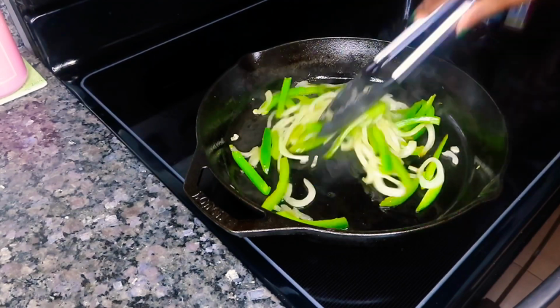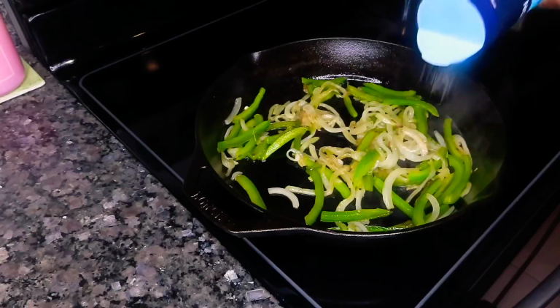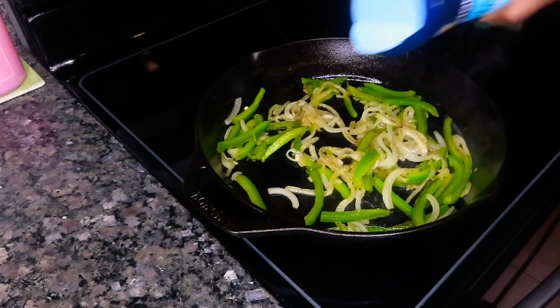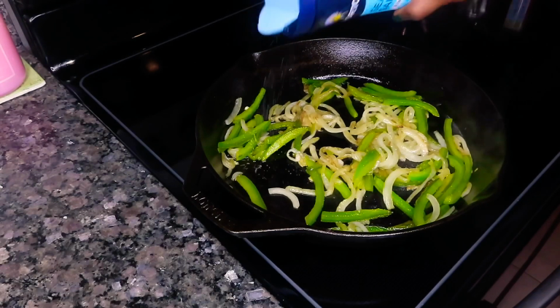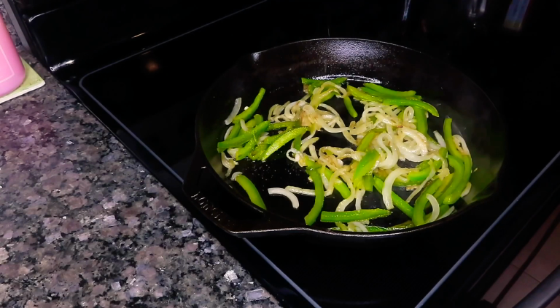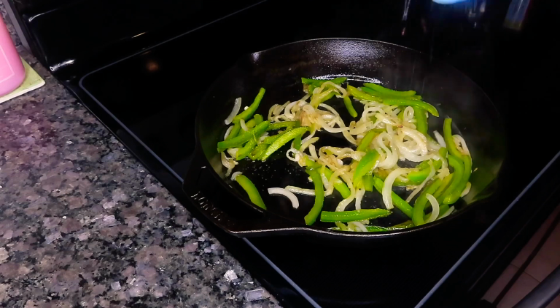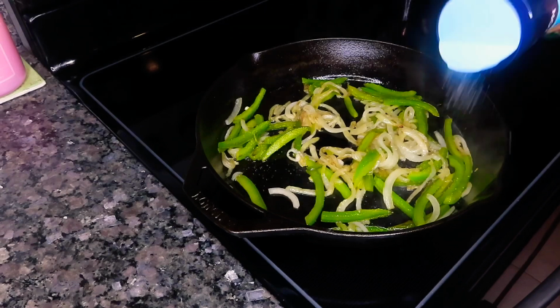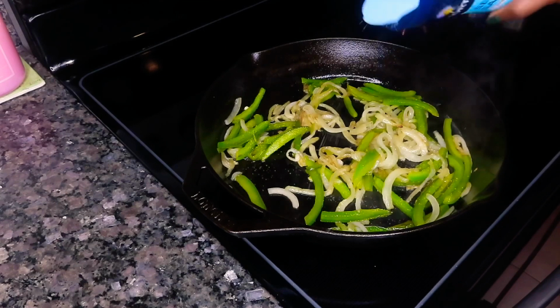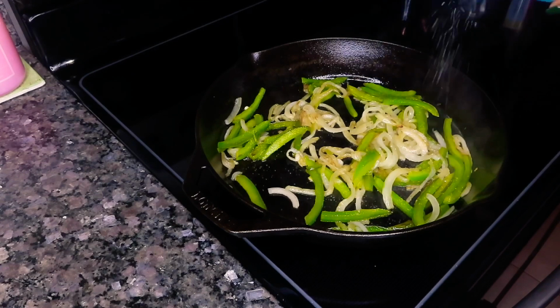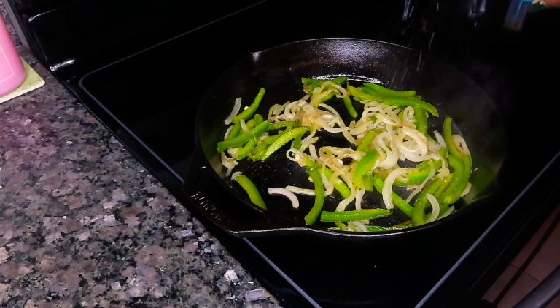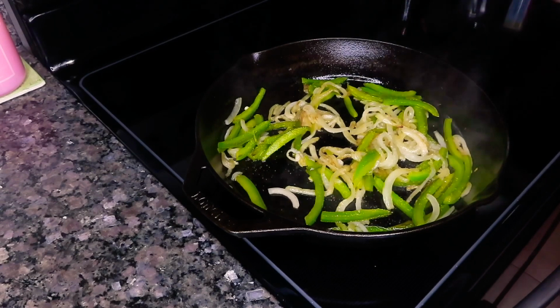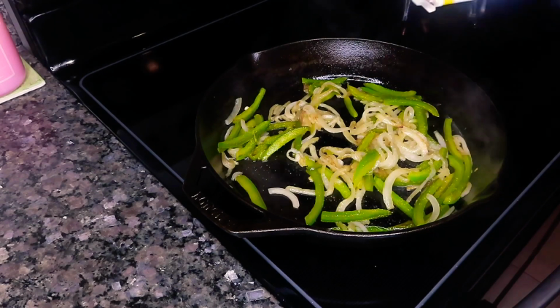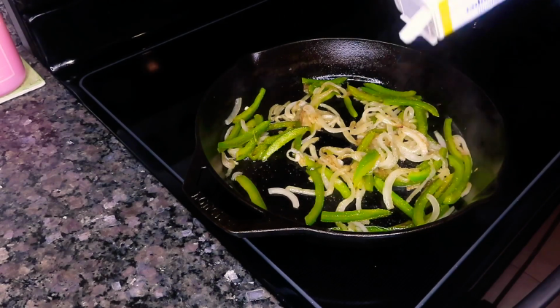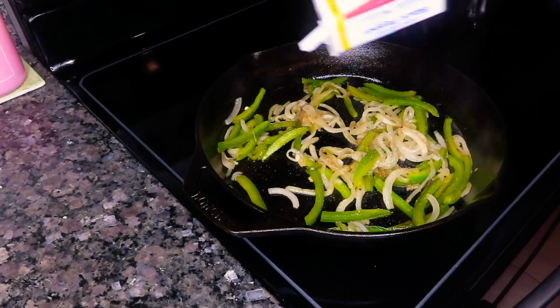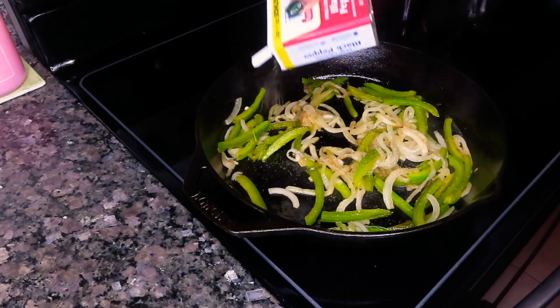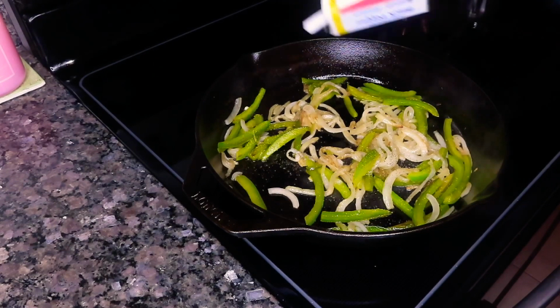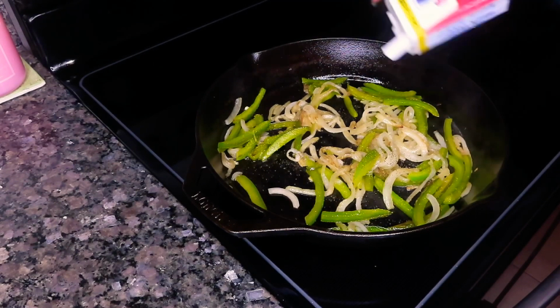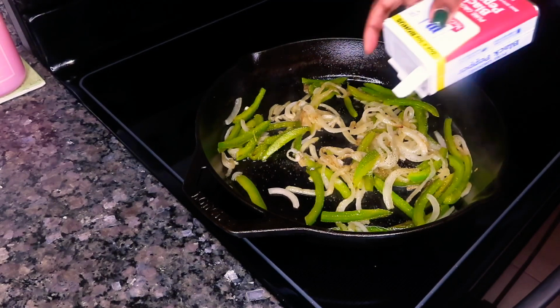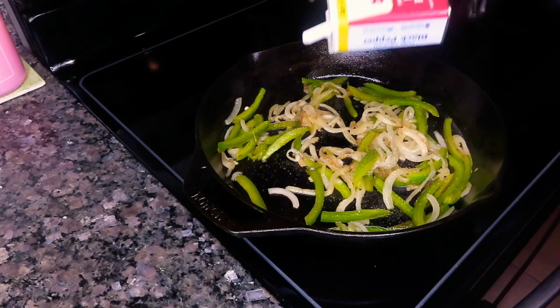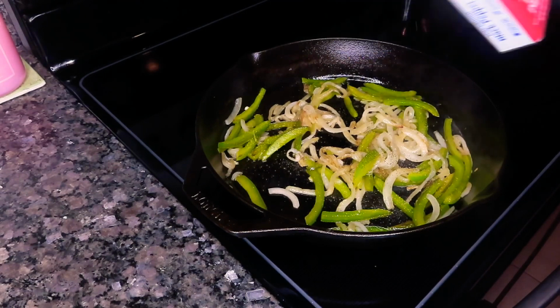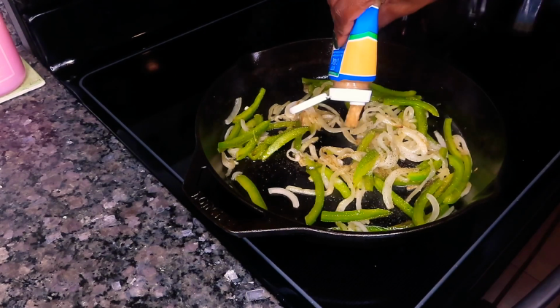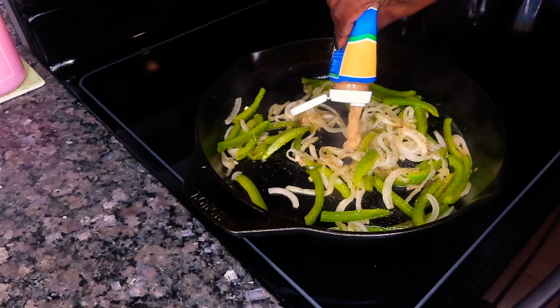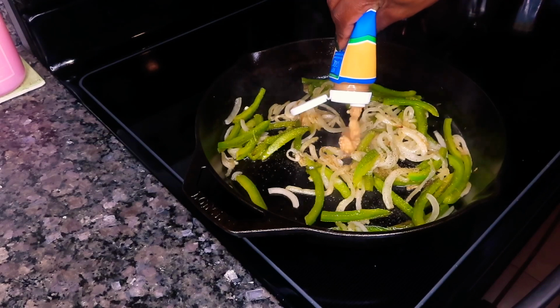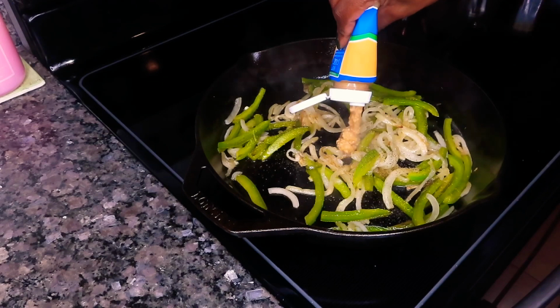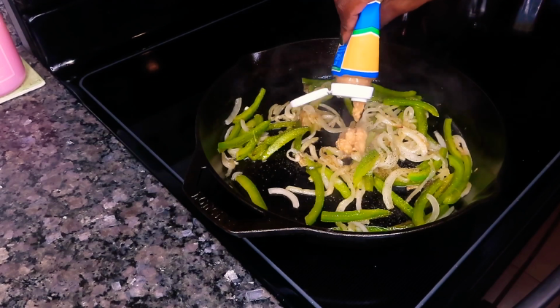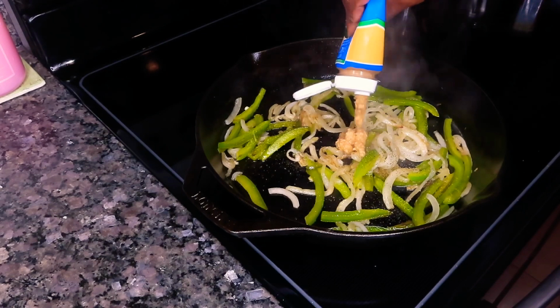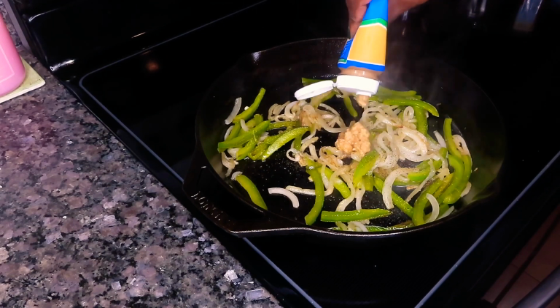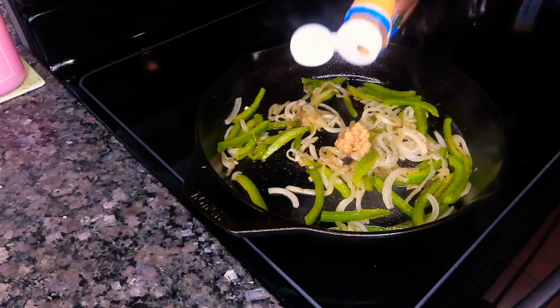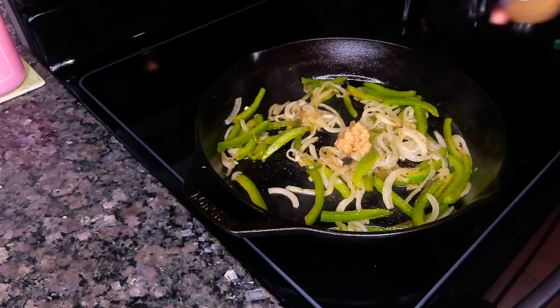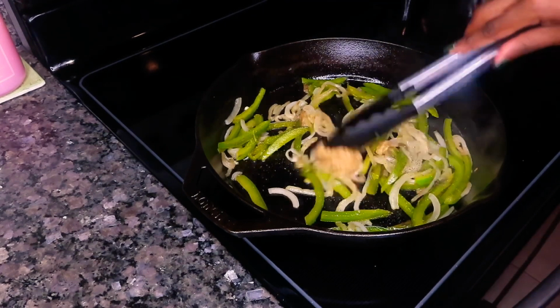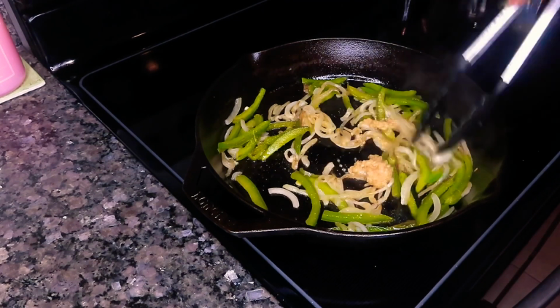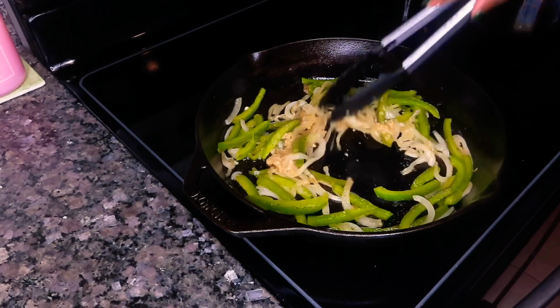At this stage we're gonna go ahead and season up our veggies with a little bit of salt, some pepper, and some minced garlic. Give it another good stir and they're pretty much done at this point.